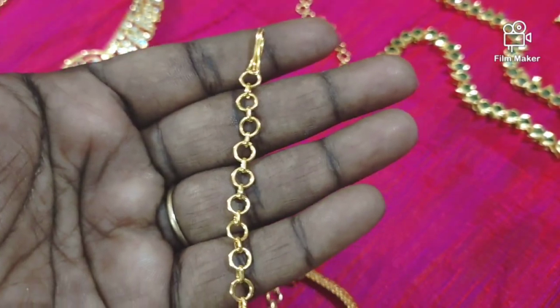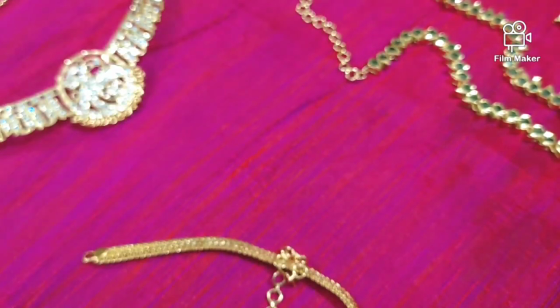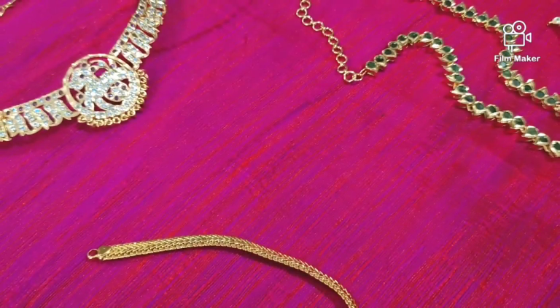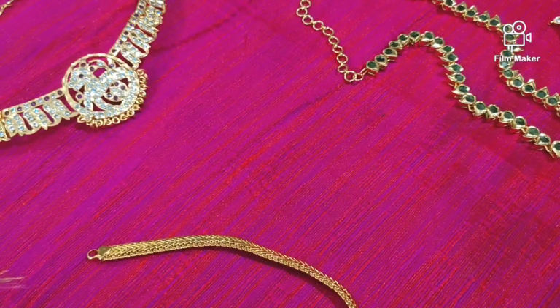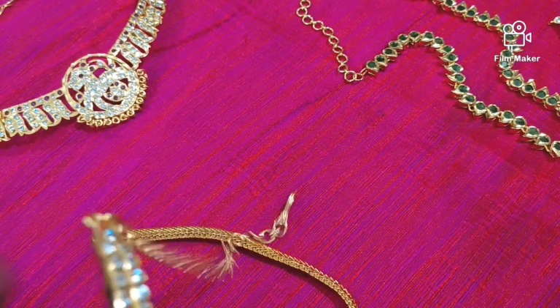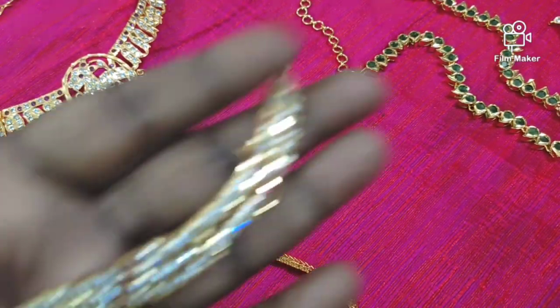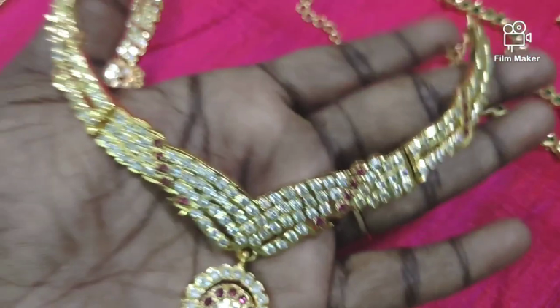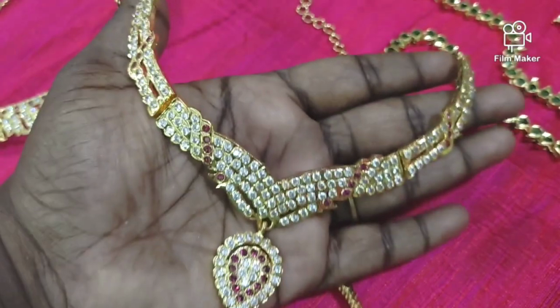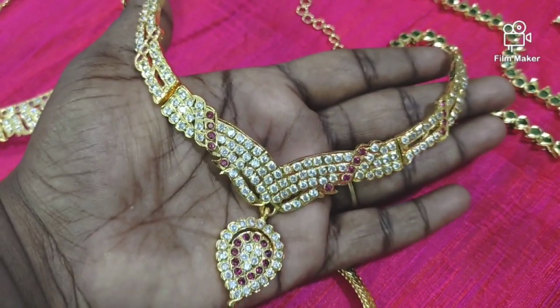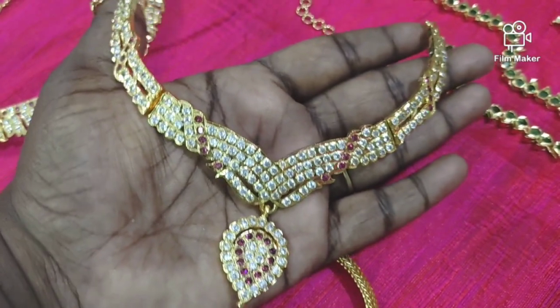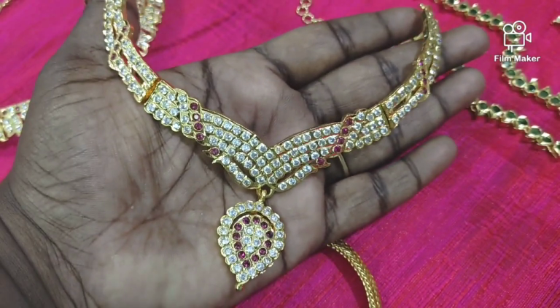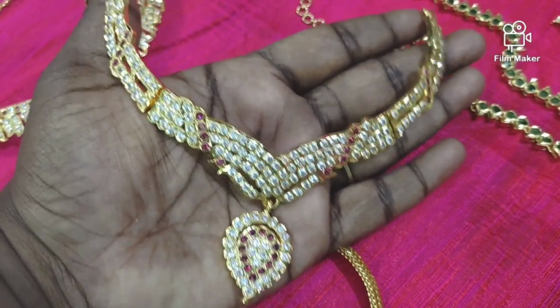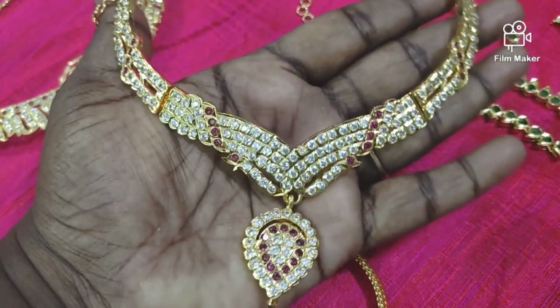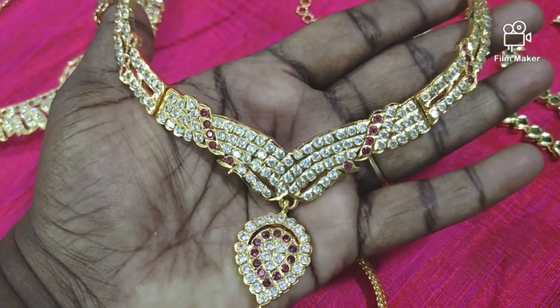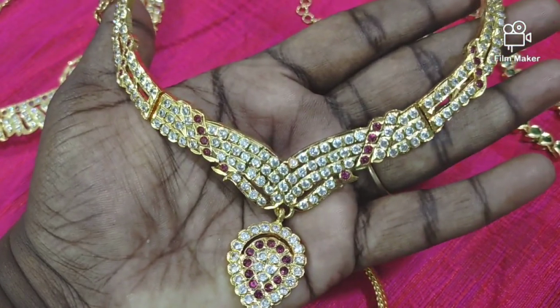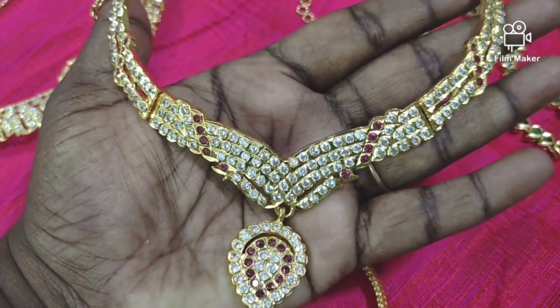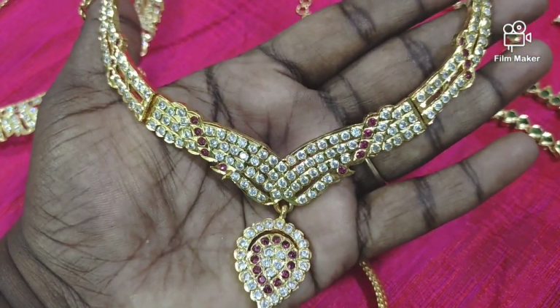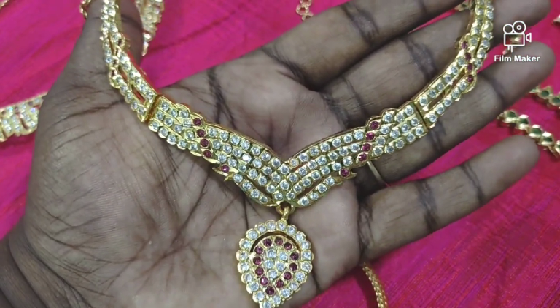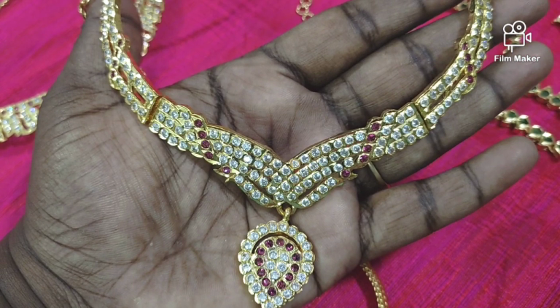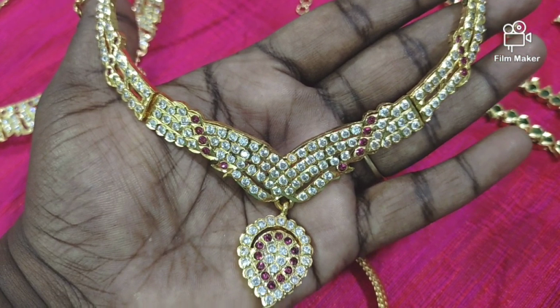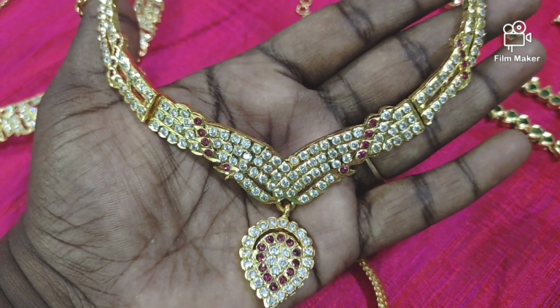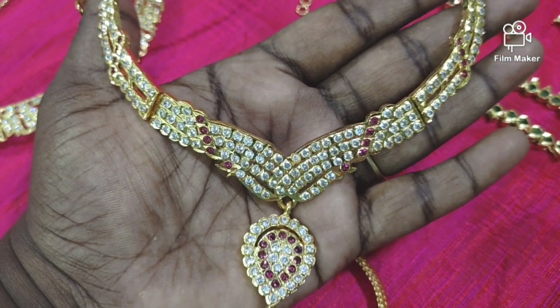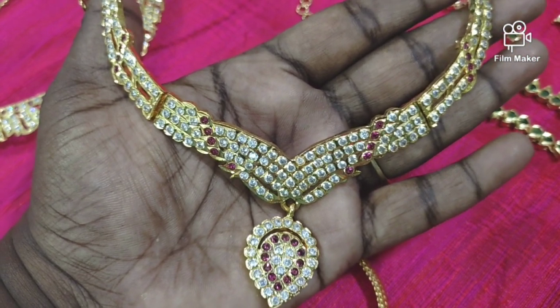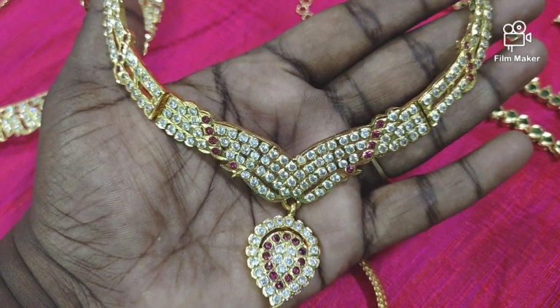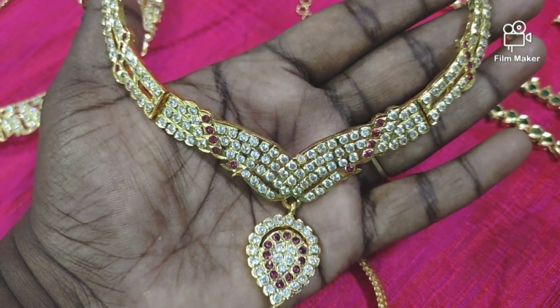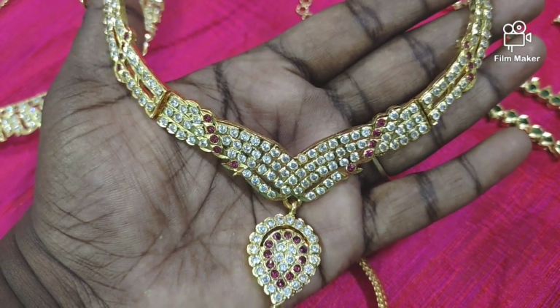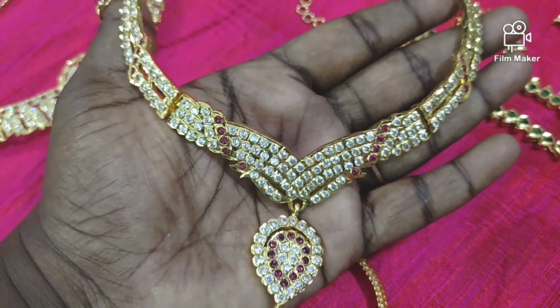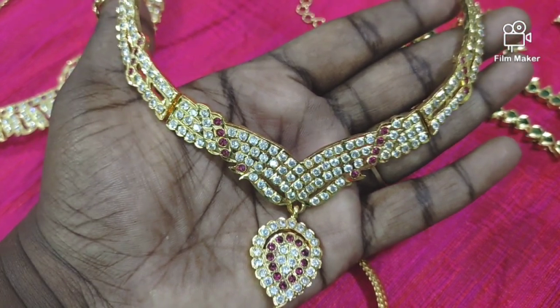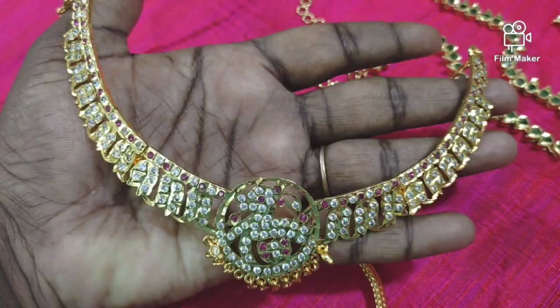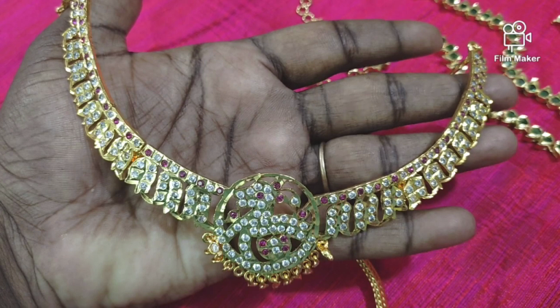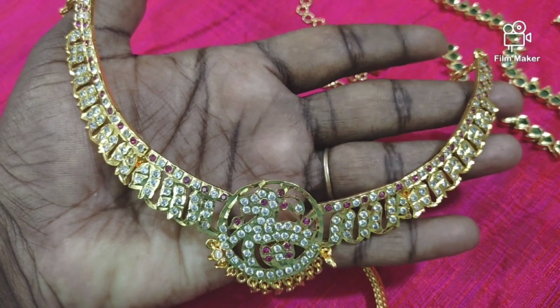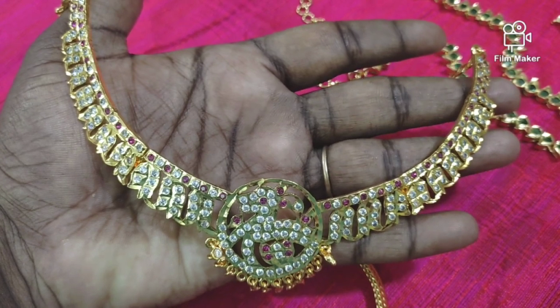Now you can see a screenshot. This has white and maroon stones — last time it was ruby. You can see a little white and maroon stones. Take a screenshot and put your name on WhatsApp. We will show you the price.